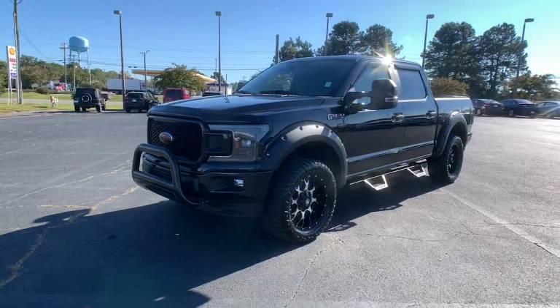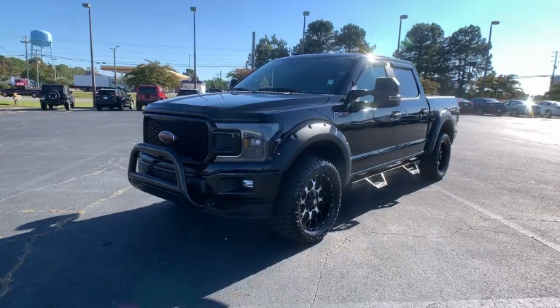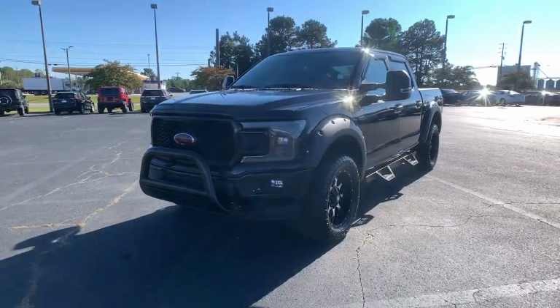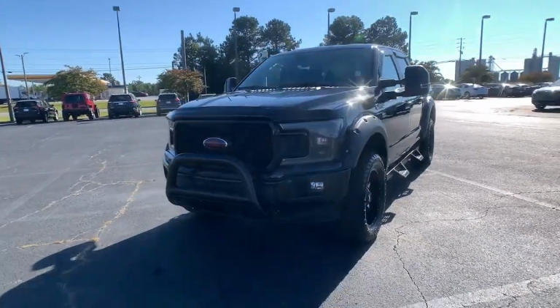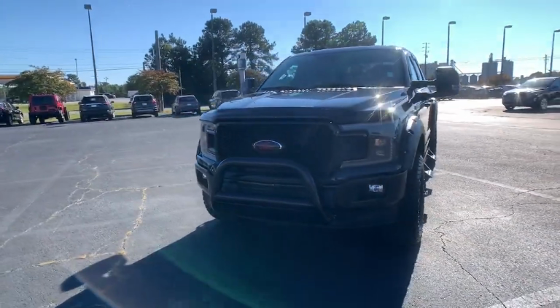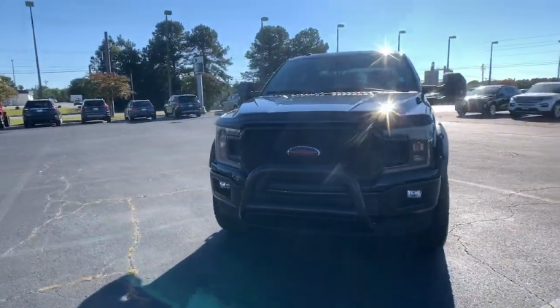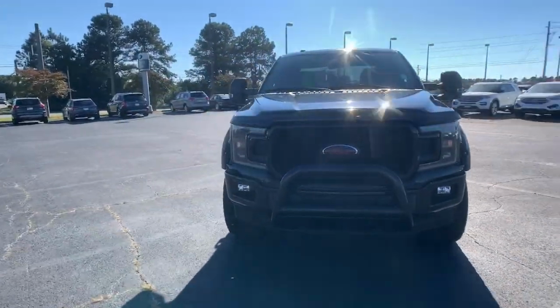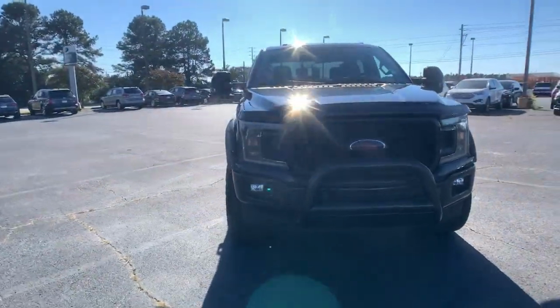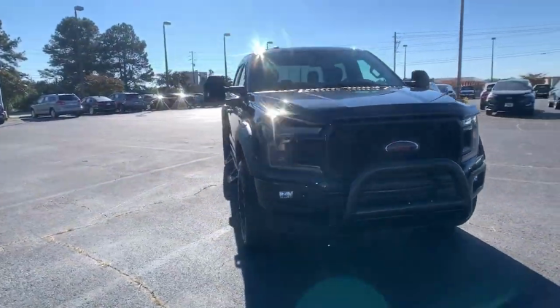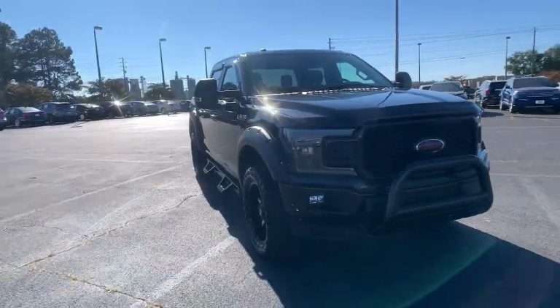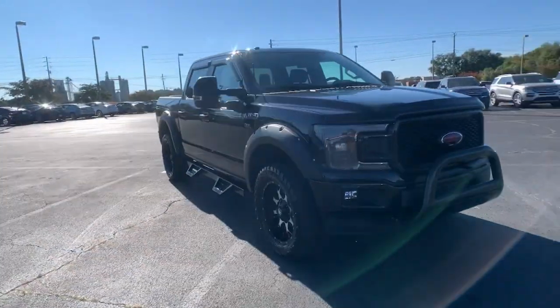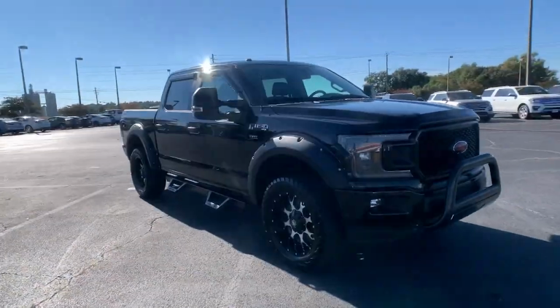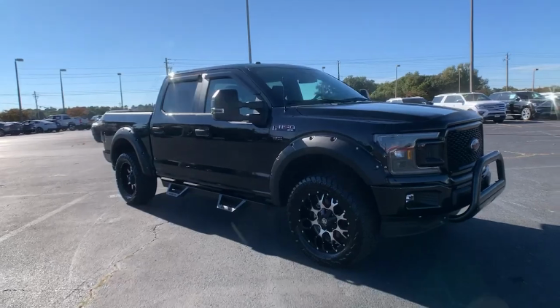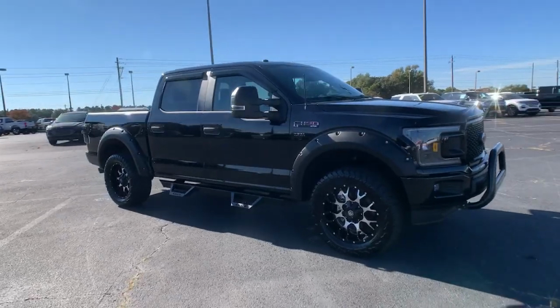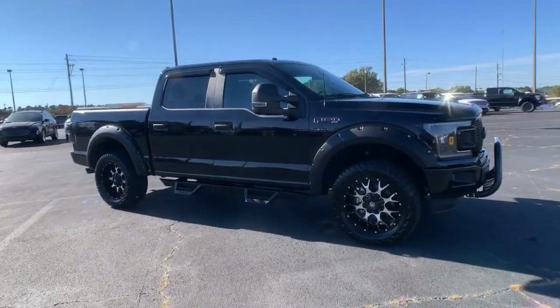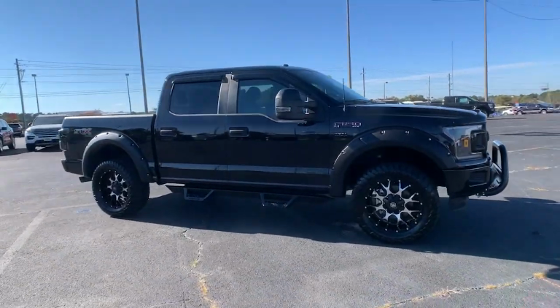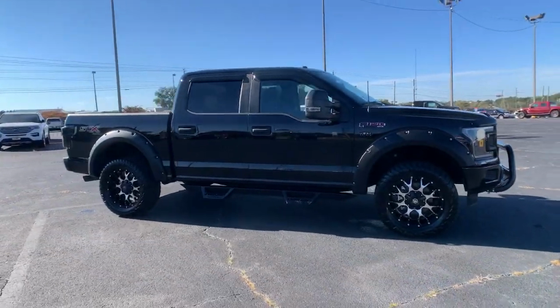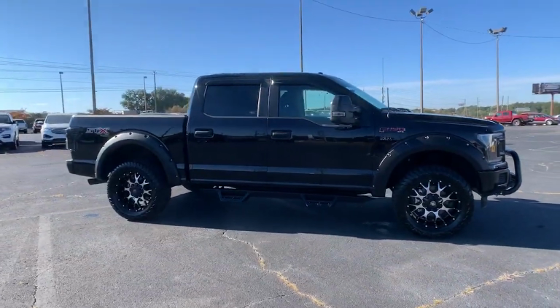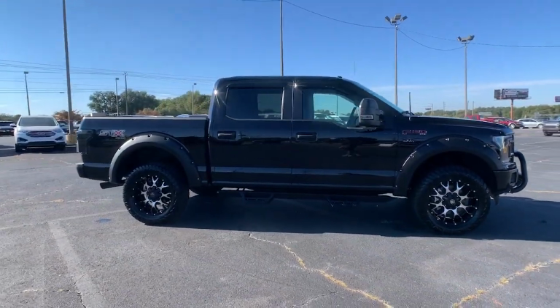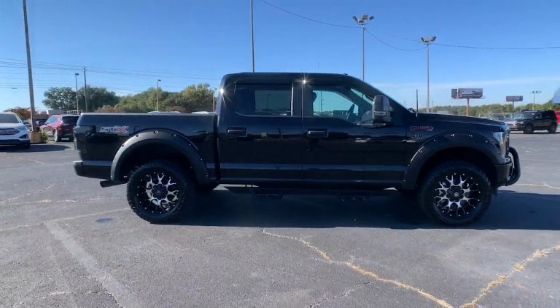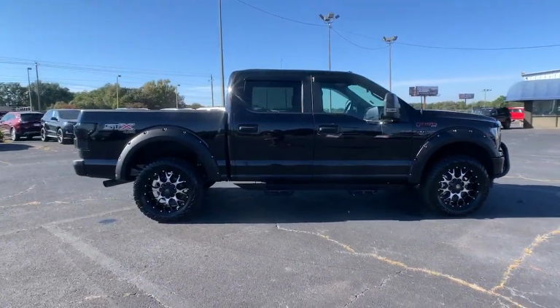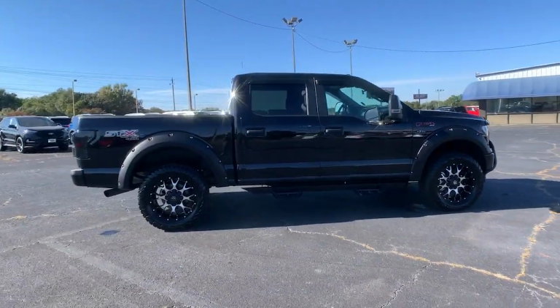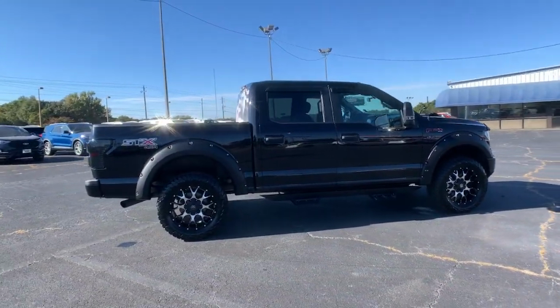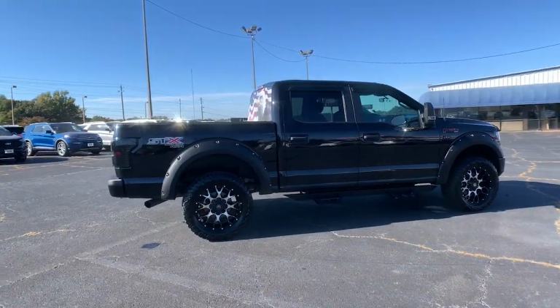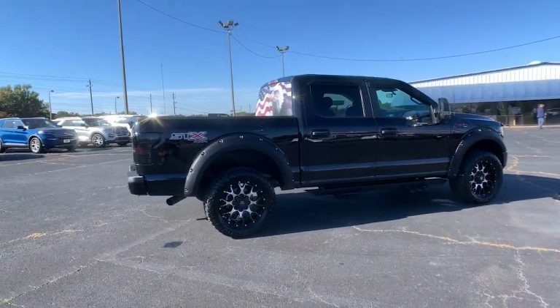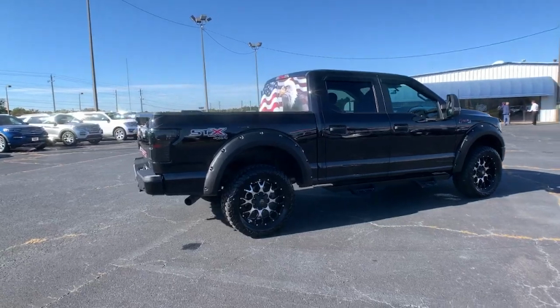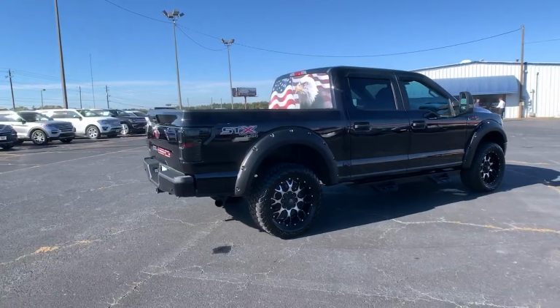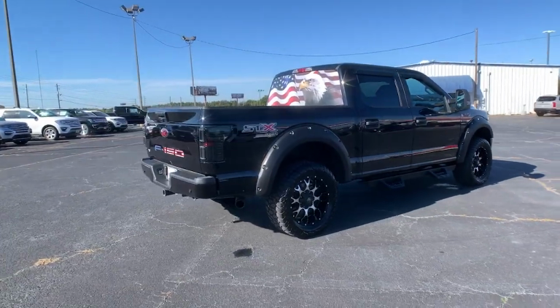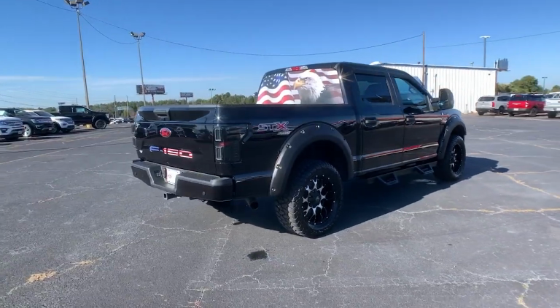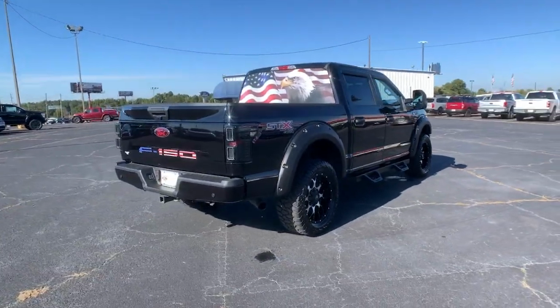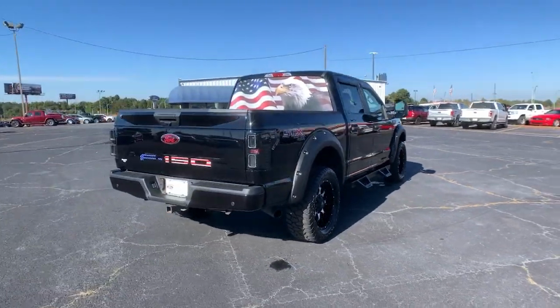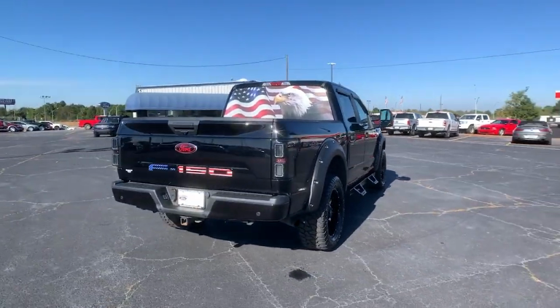Can you see yourself in the 2019 Ford F-150? This vehicle still has fewer than 15,000 miles on the clock, so it won't last long. Take a closer look at this full-size F-150.